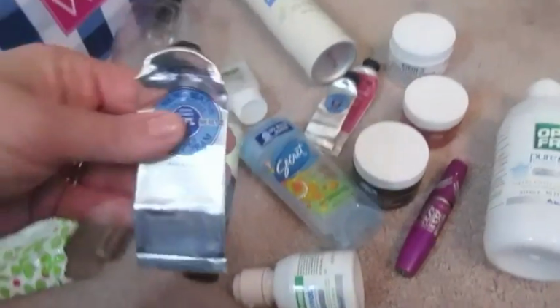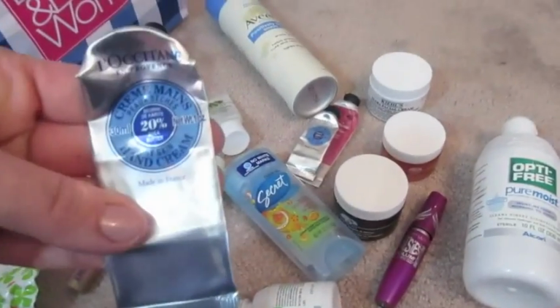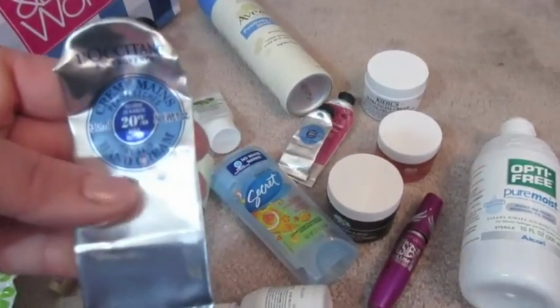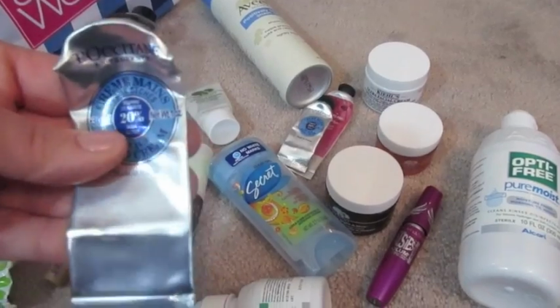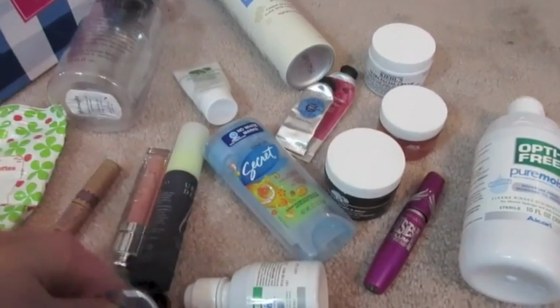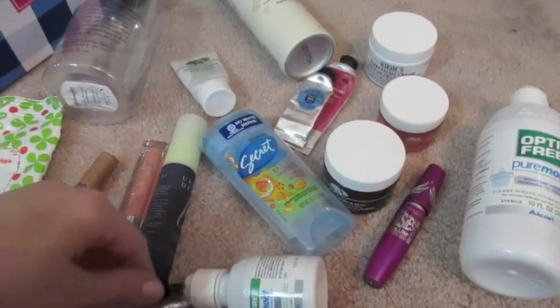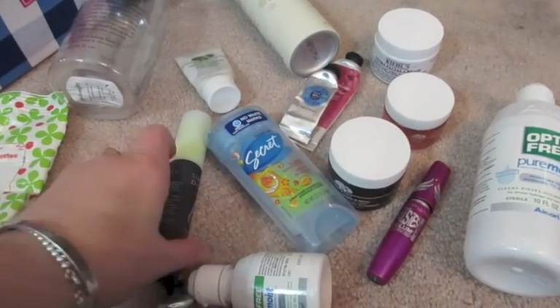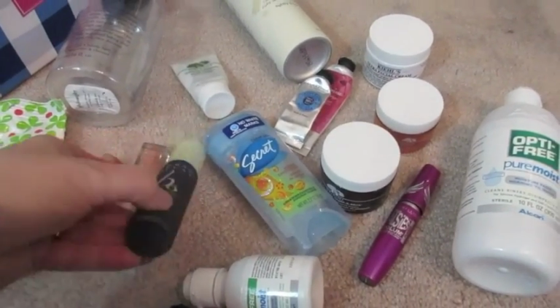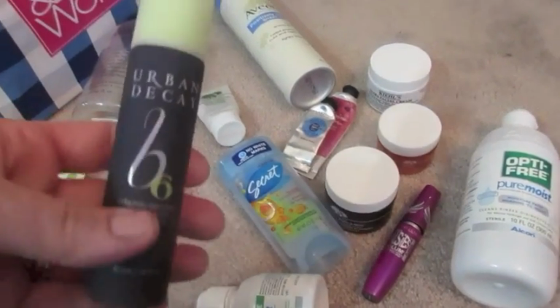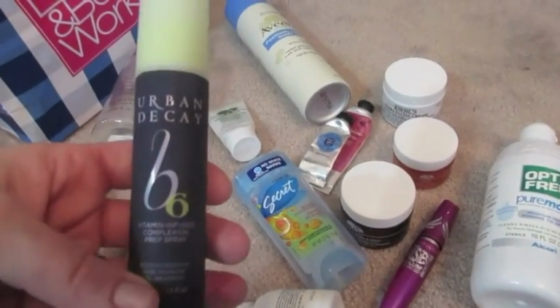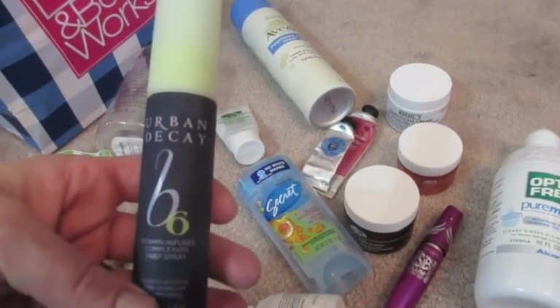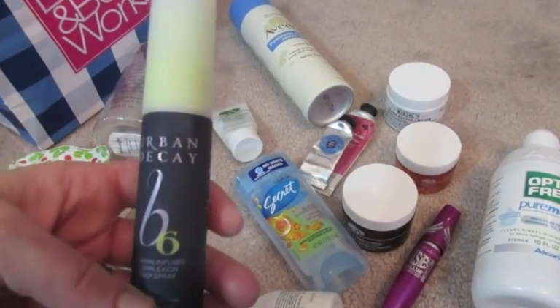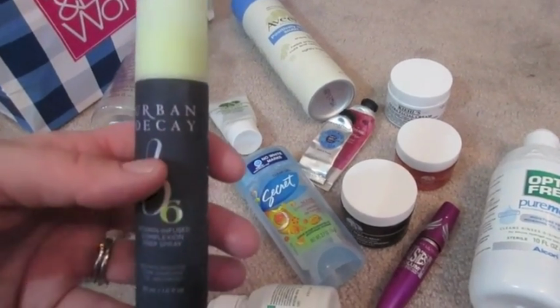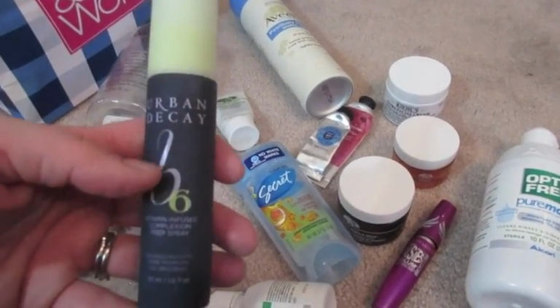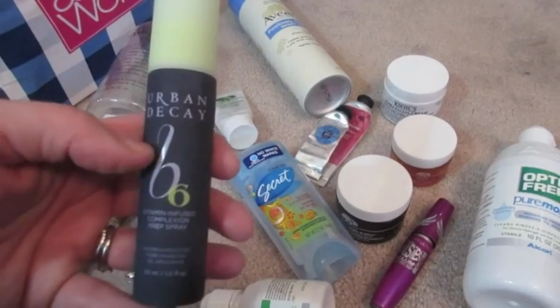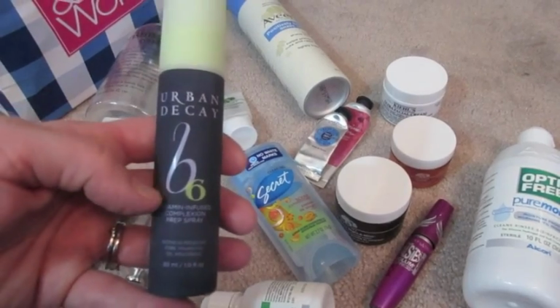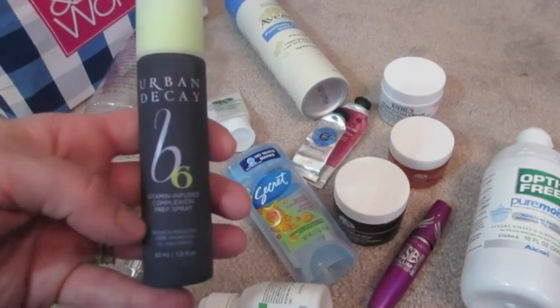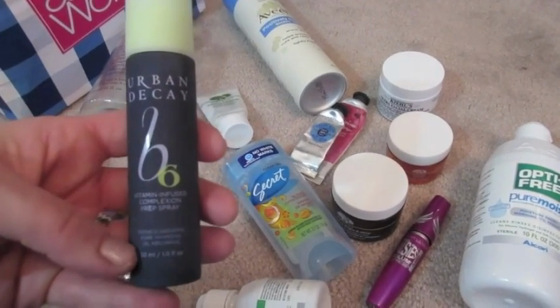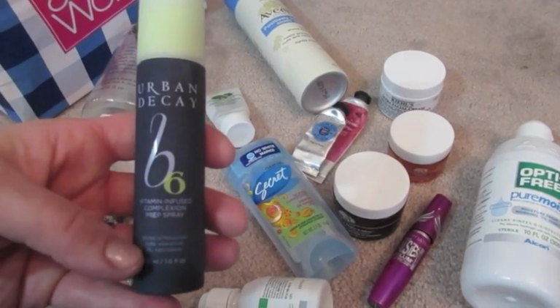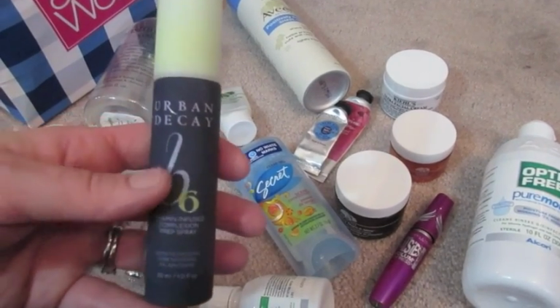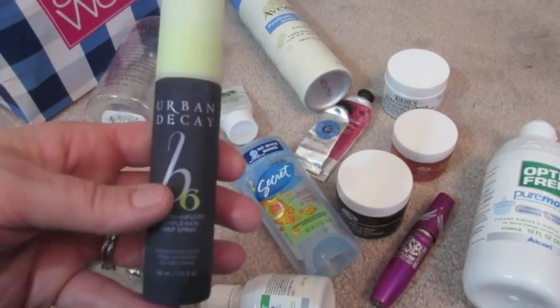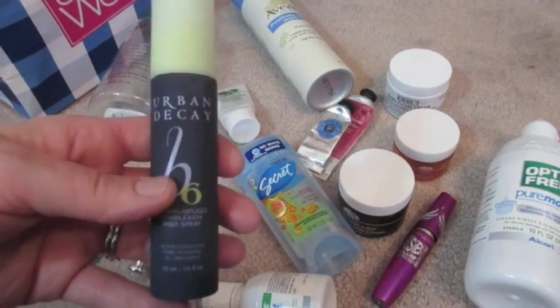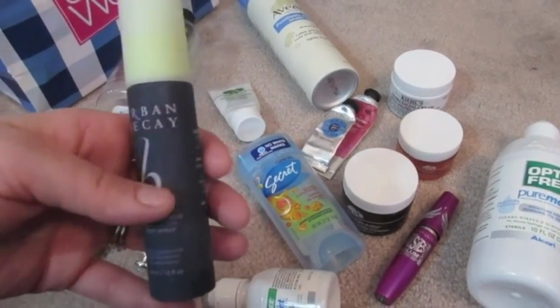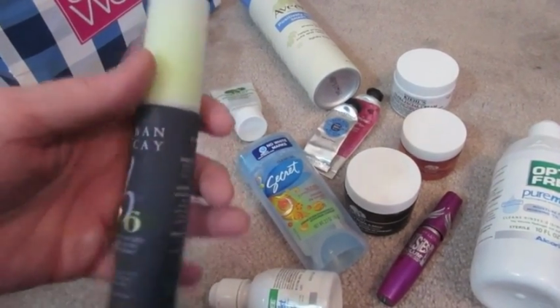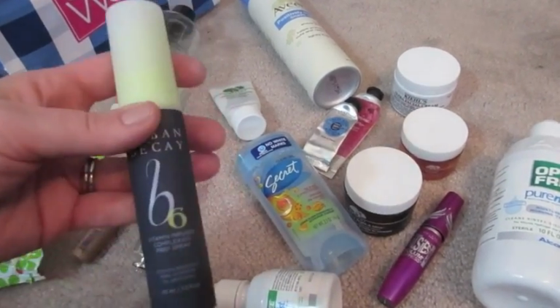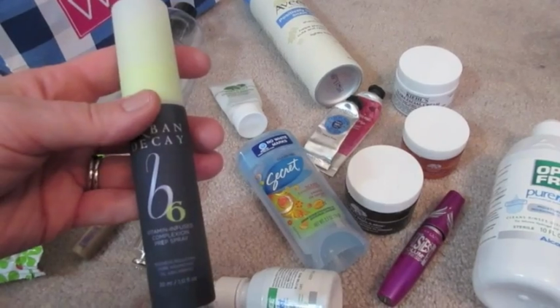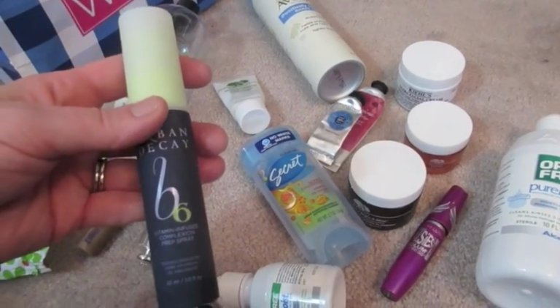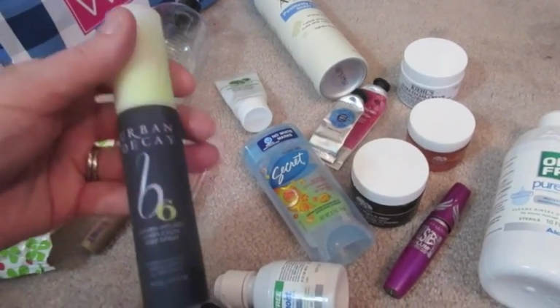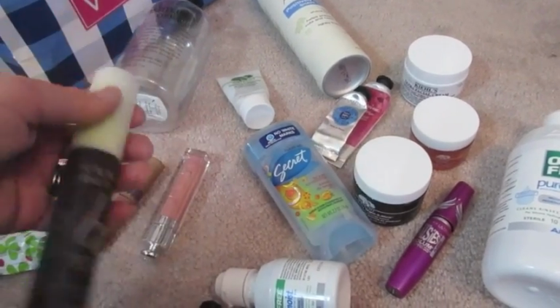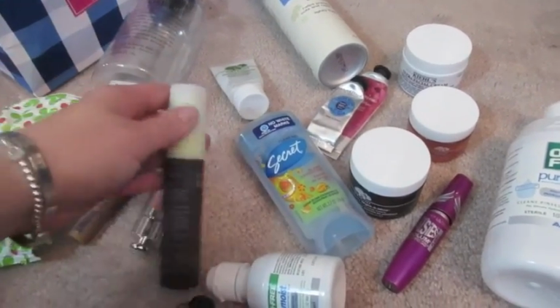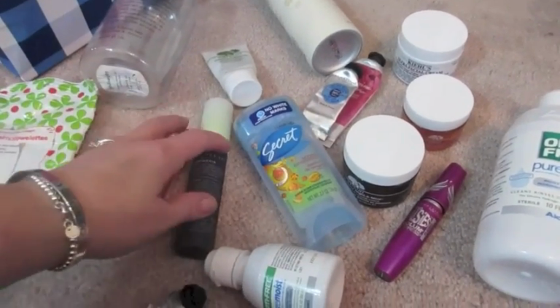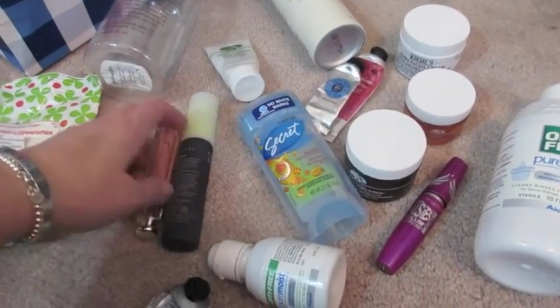Here's another L'Occitane Hand Cream. This Urban Decay Spray is actually still three-fourths of the way full, but it didn't really work out for me and I don't even really want to give it to anyone — I feel like it broke me out when I used it, so I'm just going to go ahead and get rid of that.